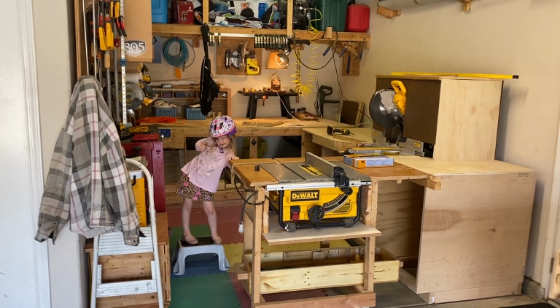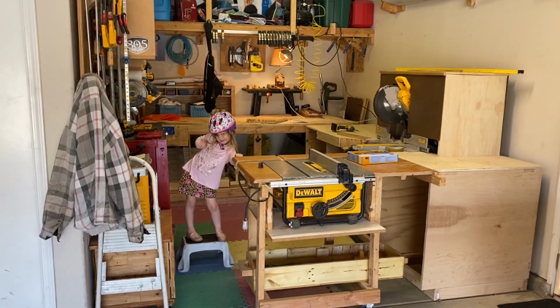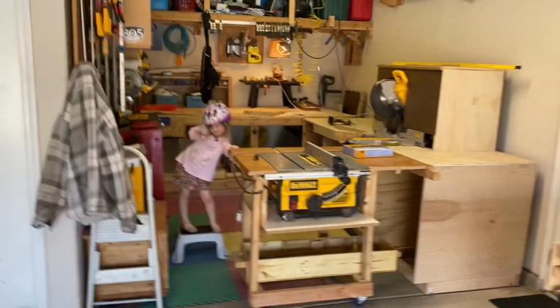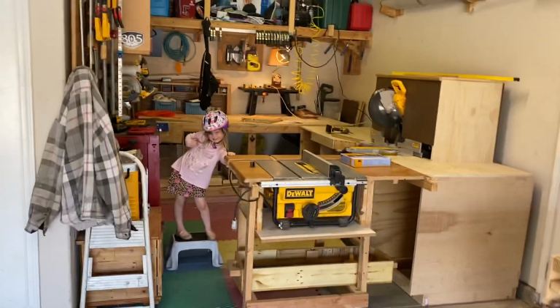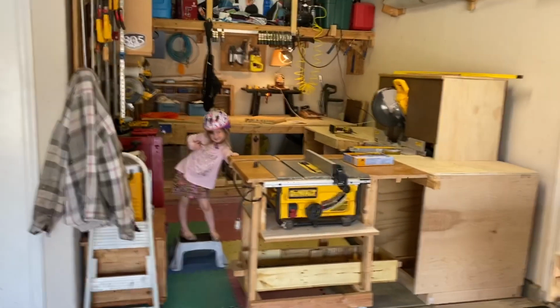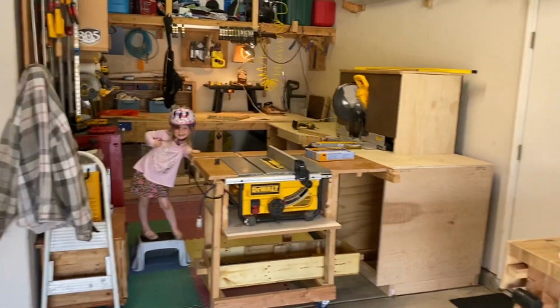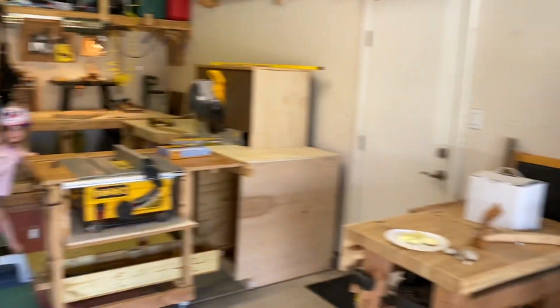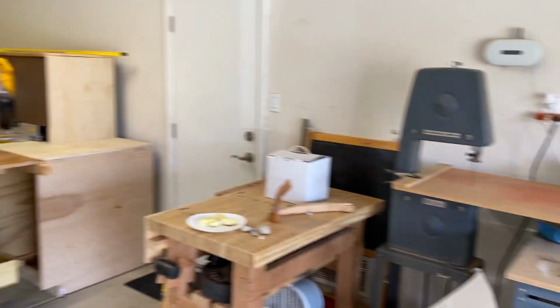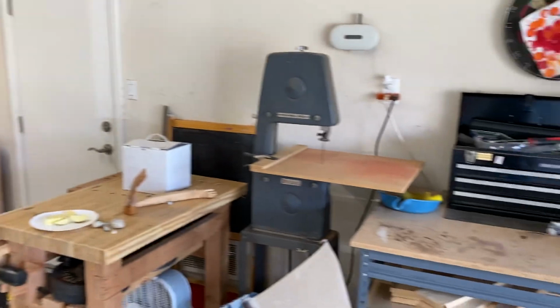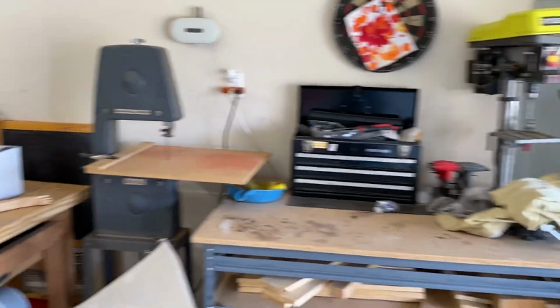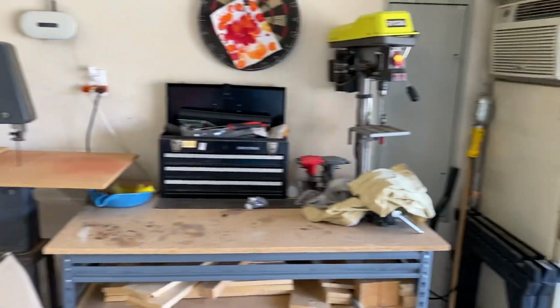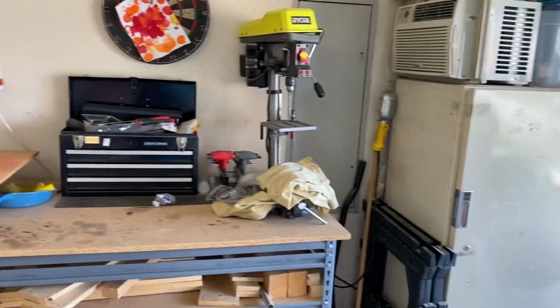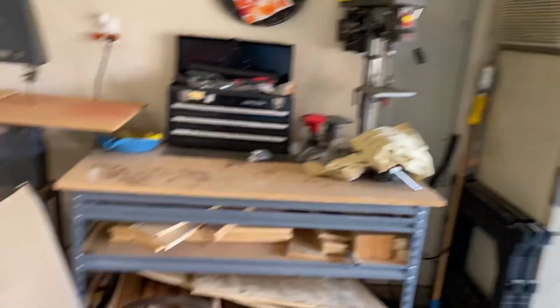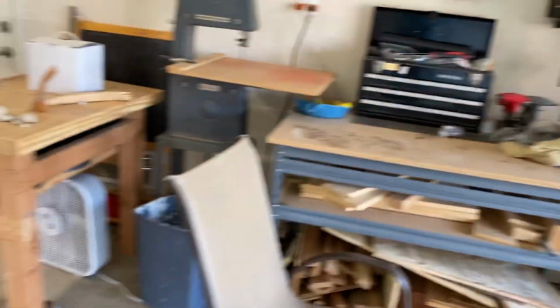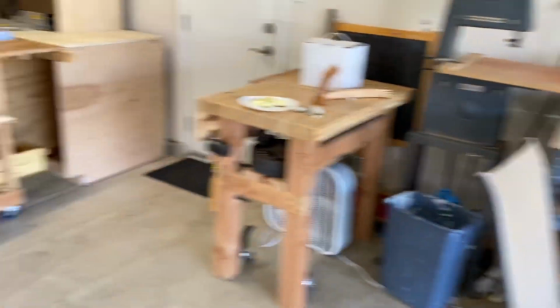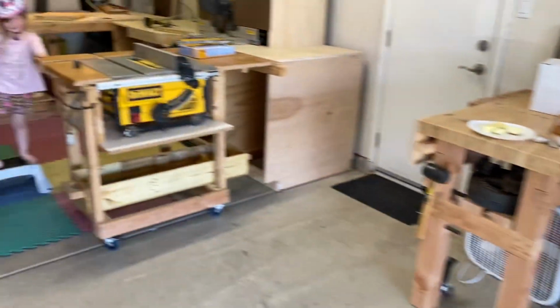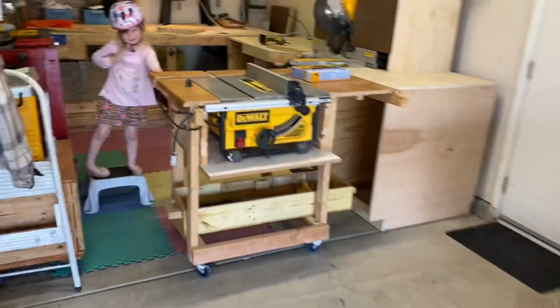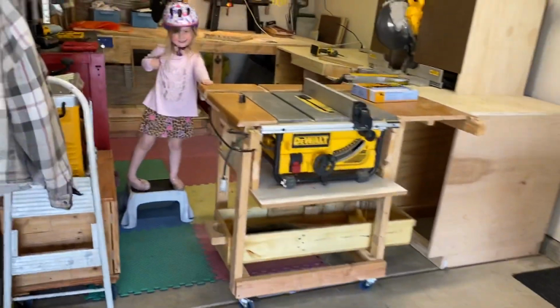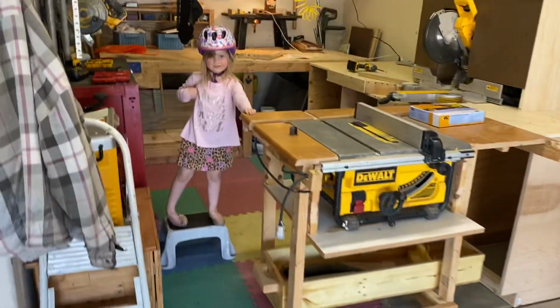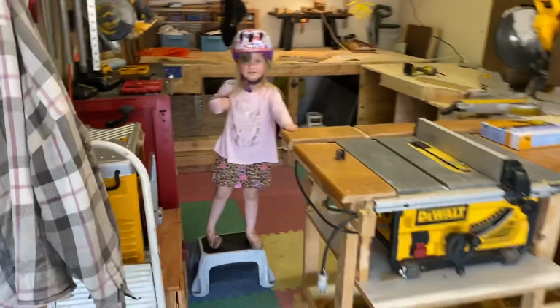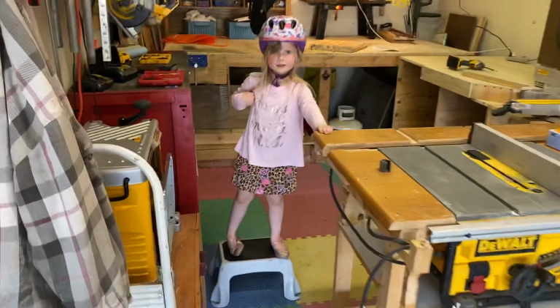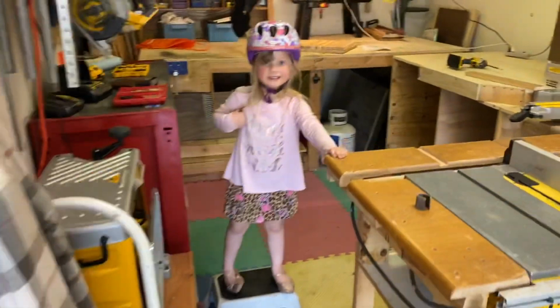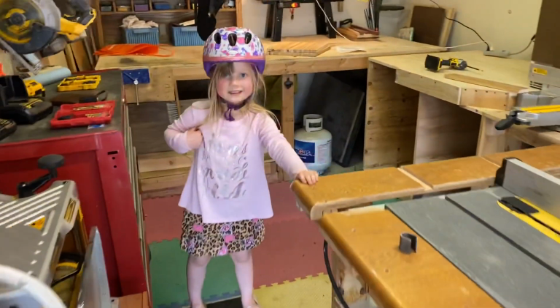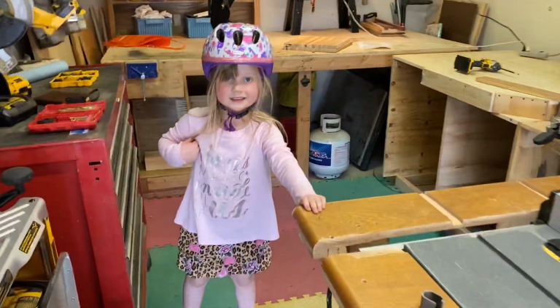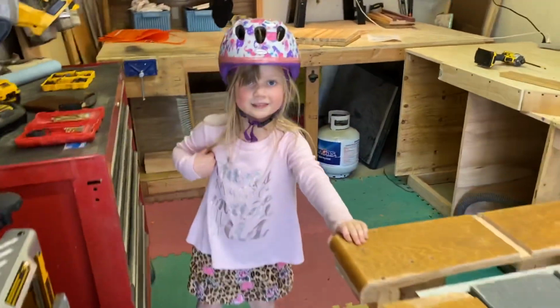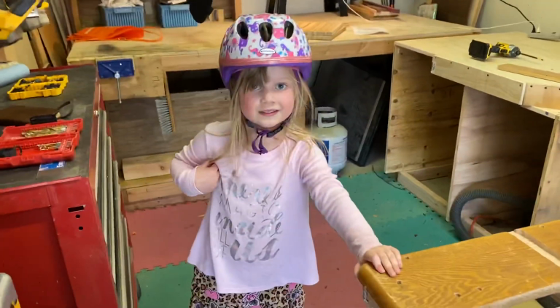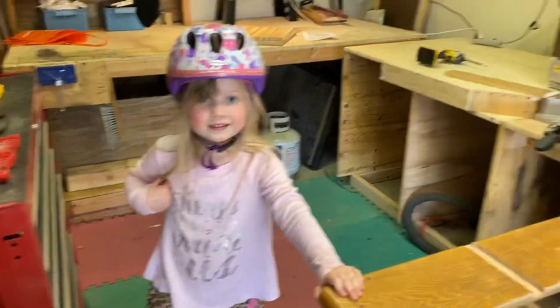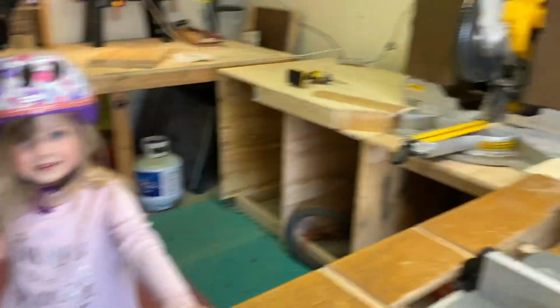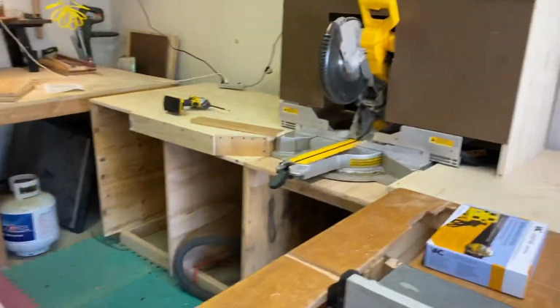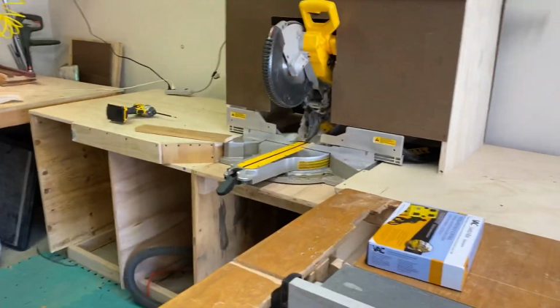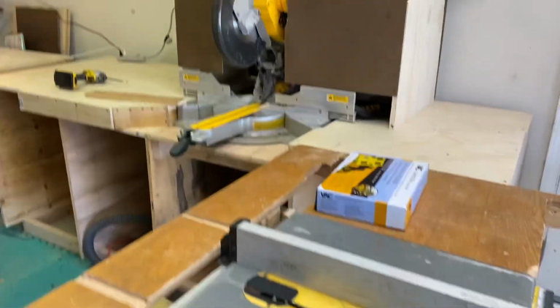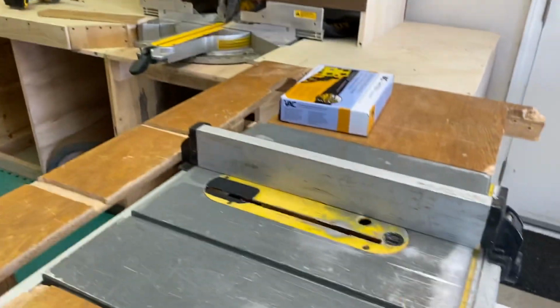Hello YouTube! Welcome to my wood shop. Today I'm going to talk to you about an automatic vacuum system for your larger tools that require dust collection.